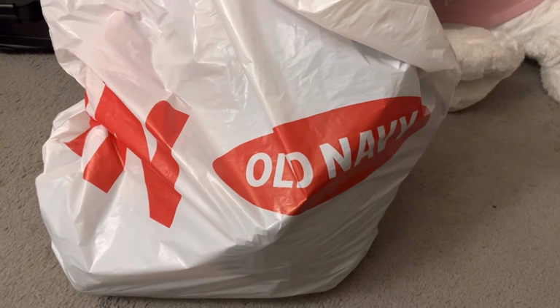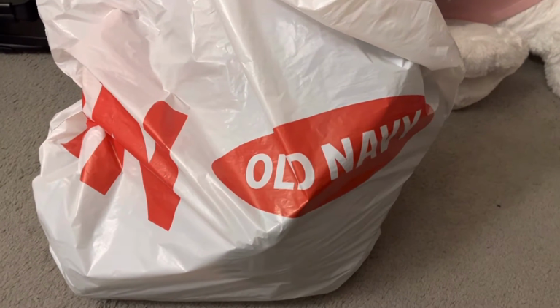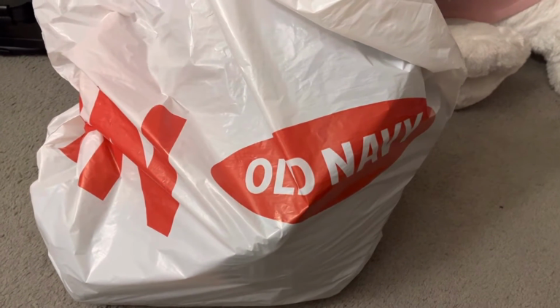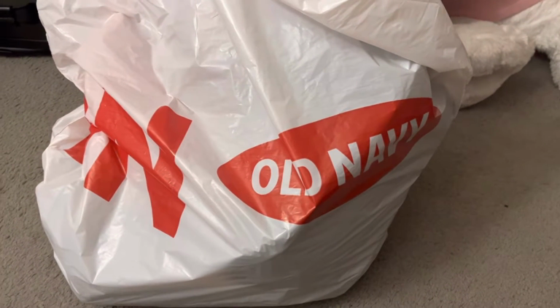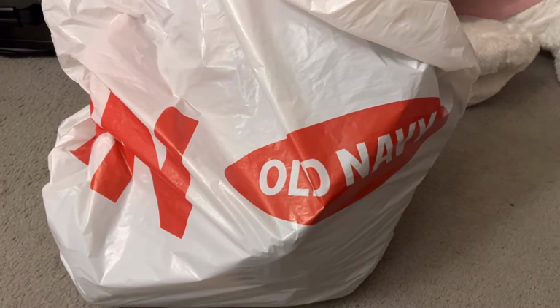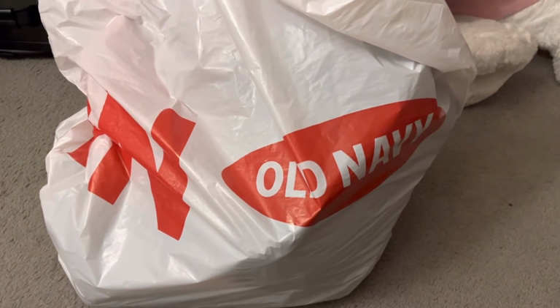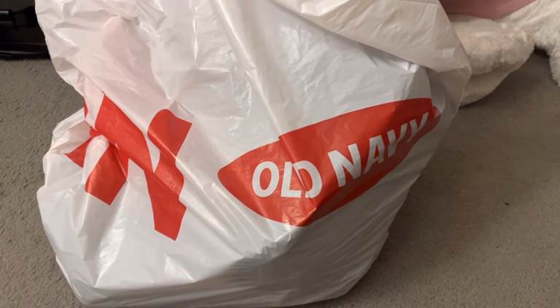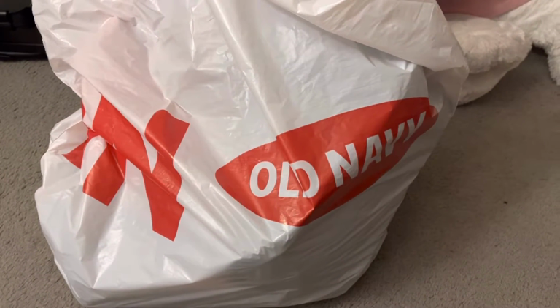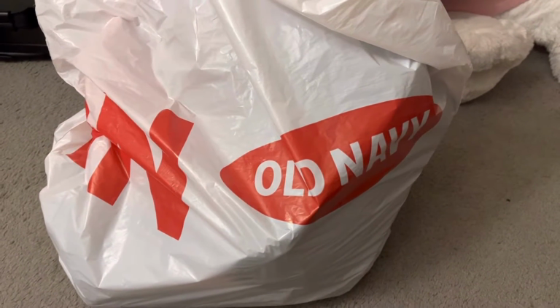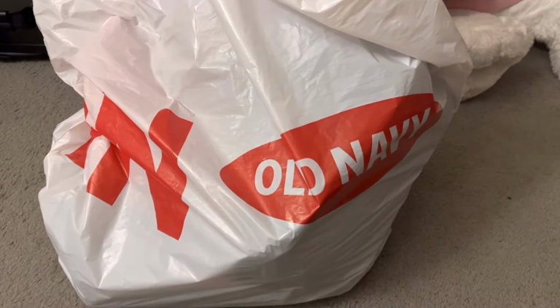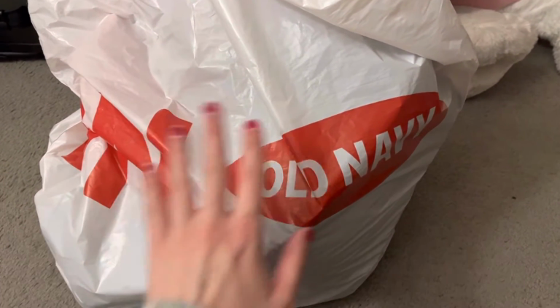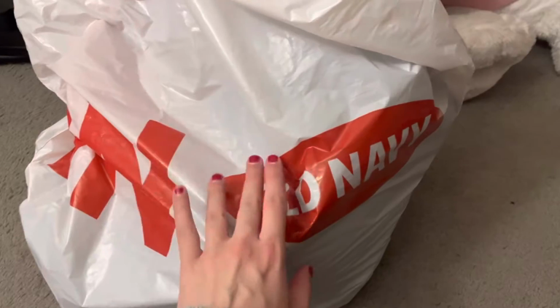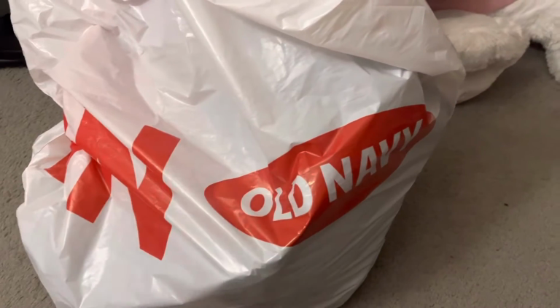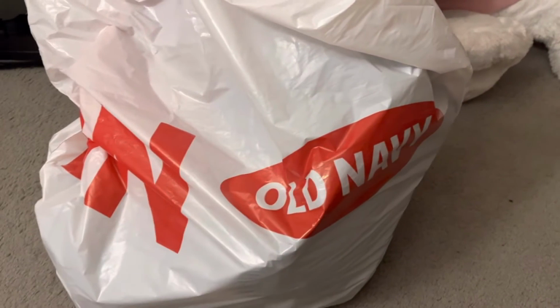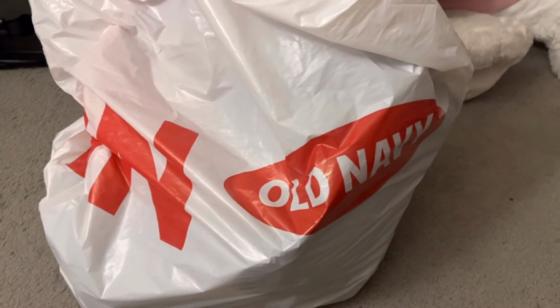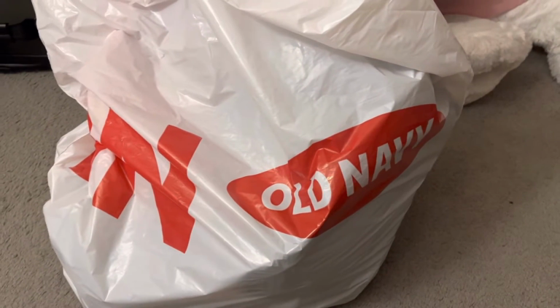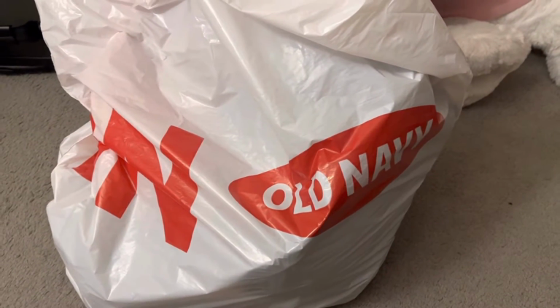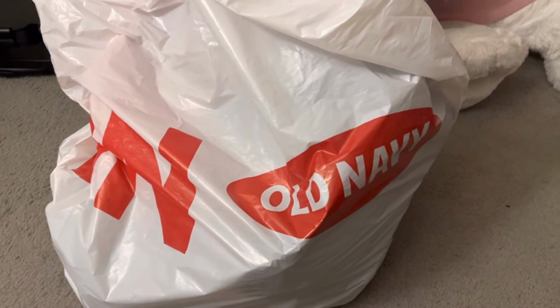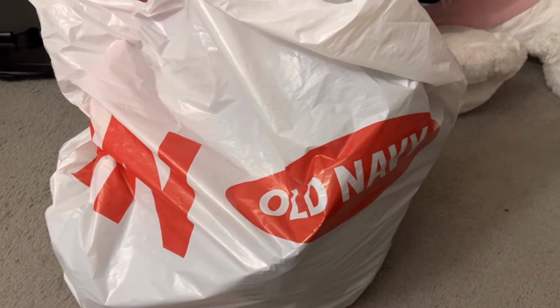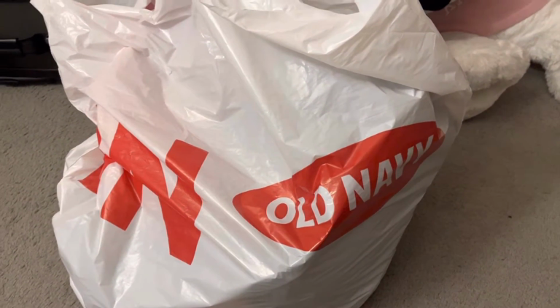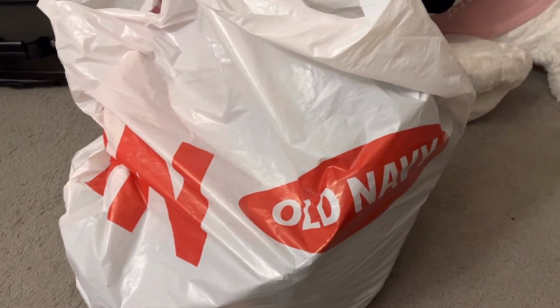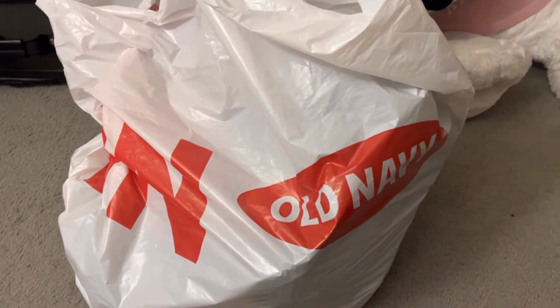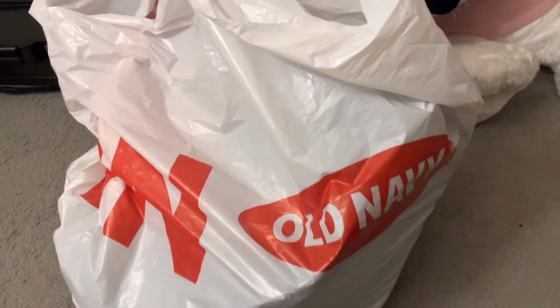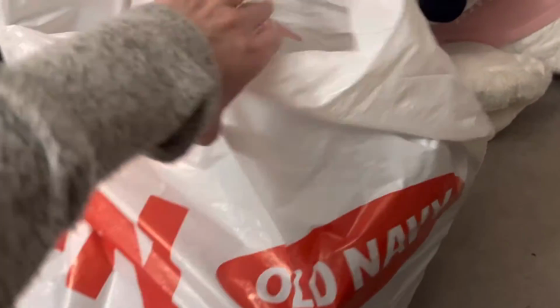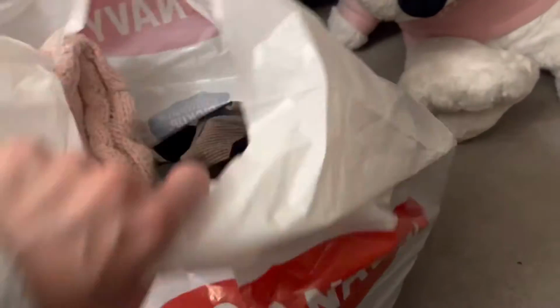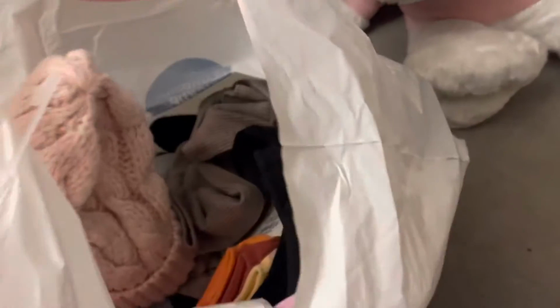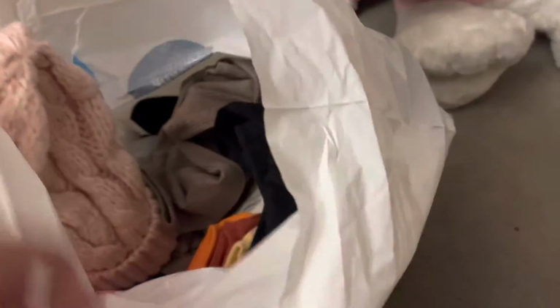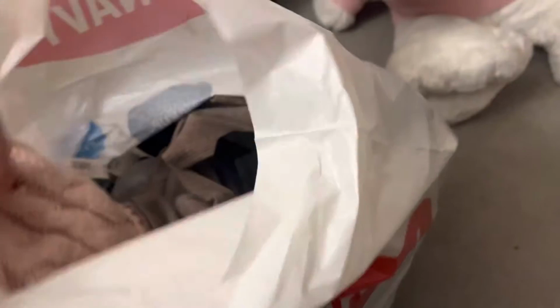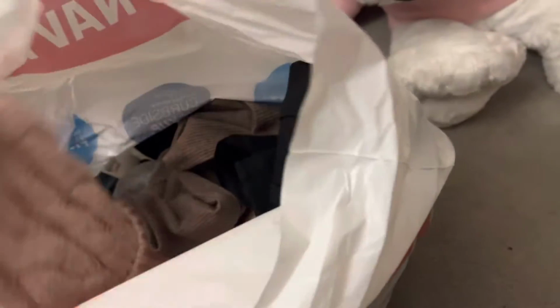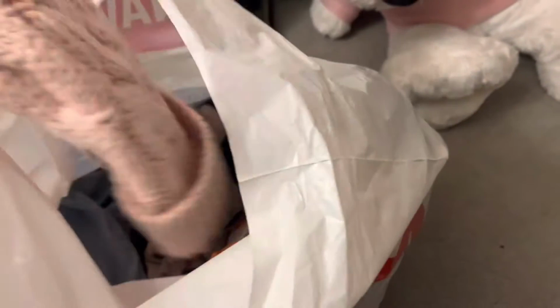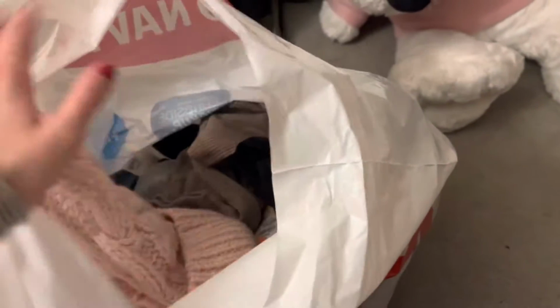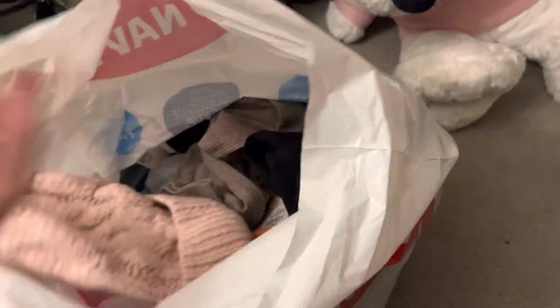Hi guys, it's Rachel! Welcome back to my channel. I just got home from Old Navy and thought I would share the stuff that I bought, so let's just get started.